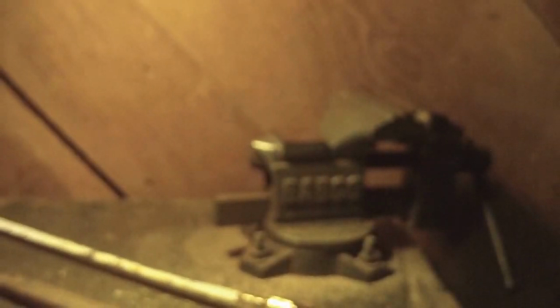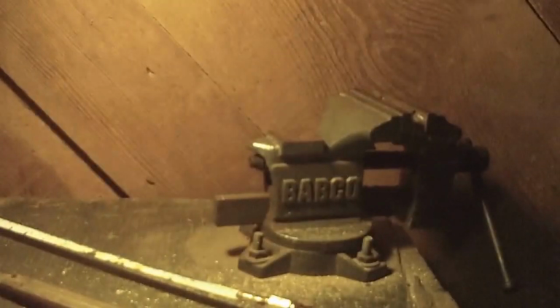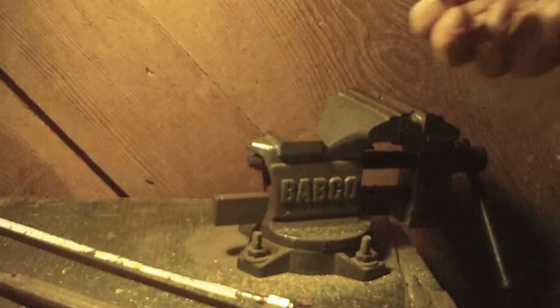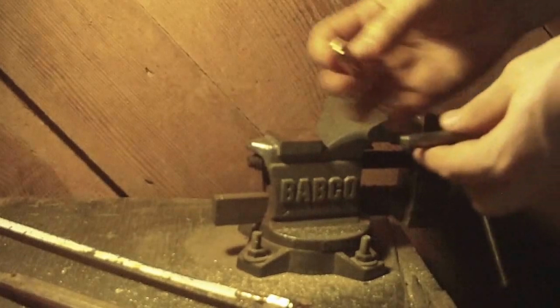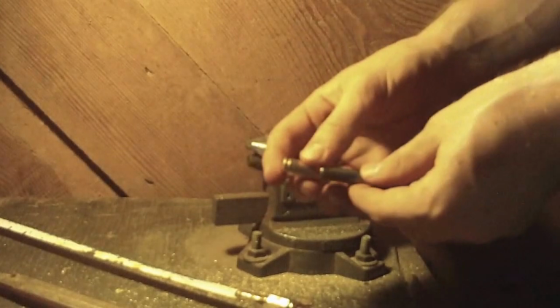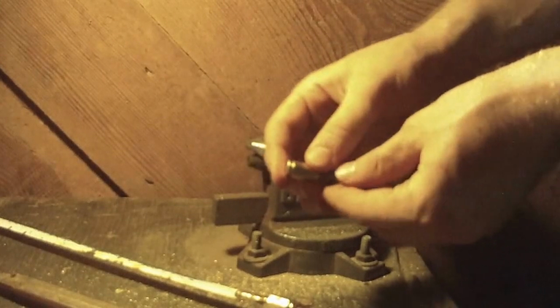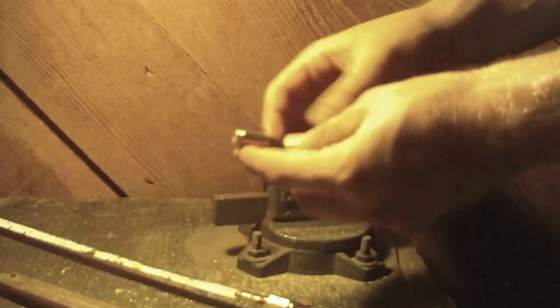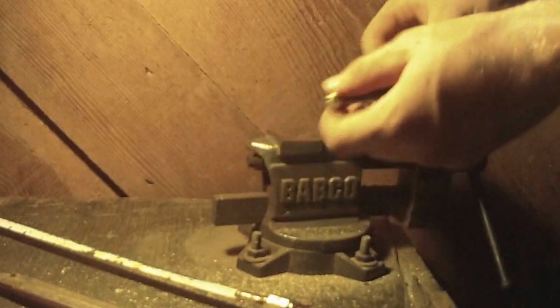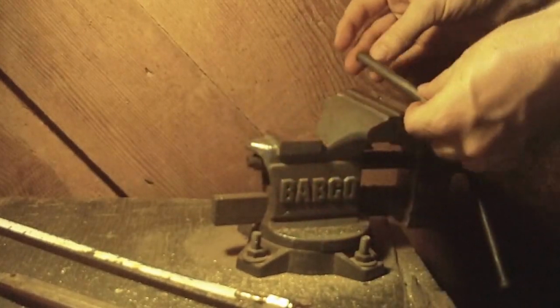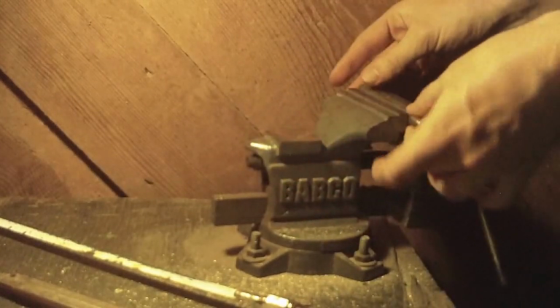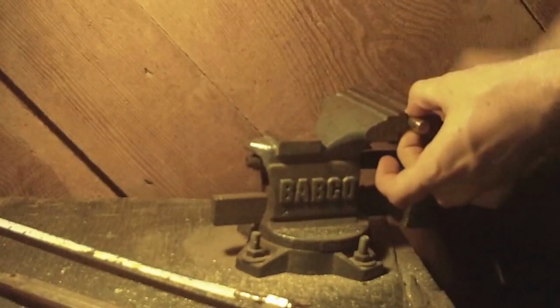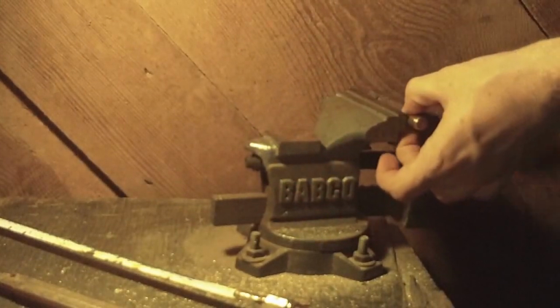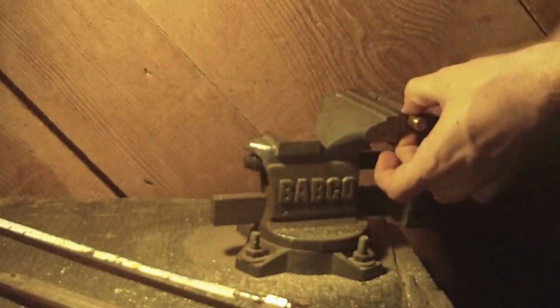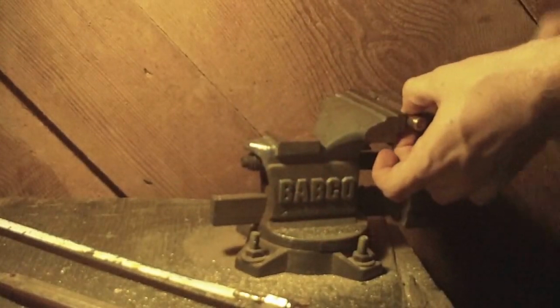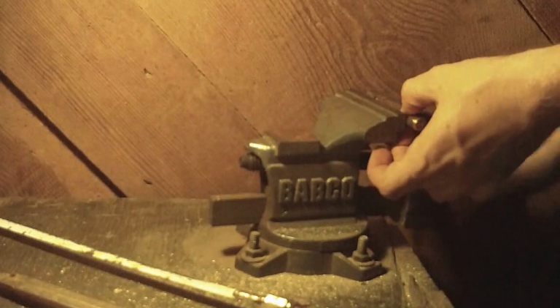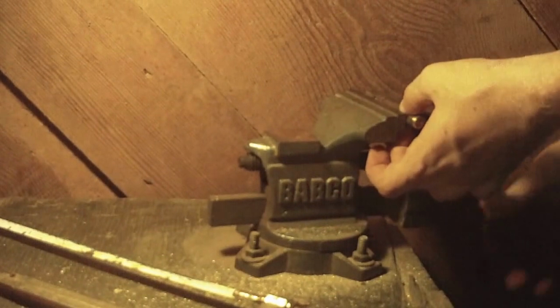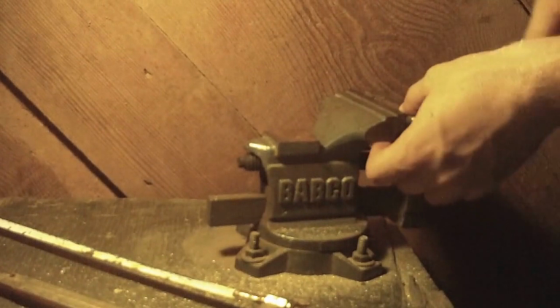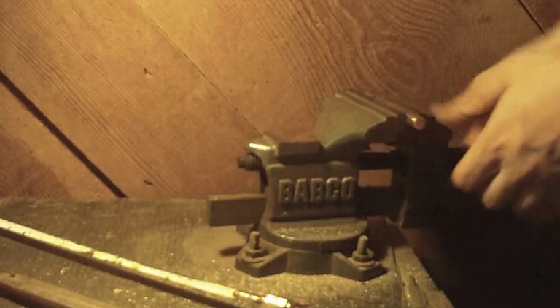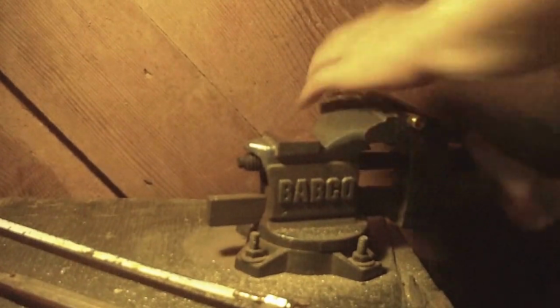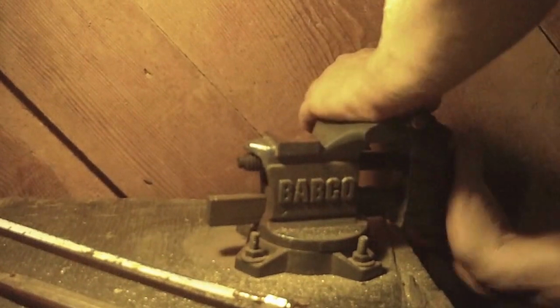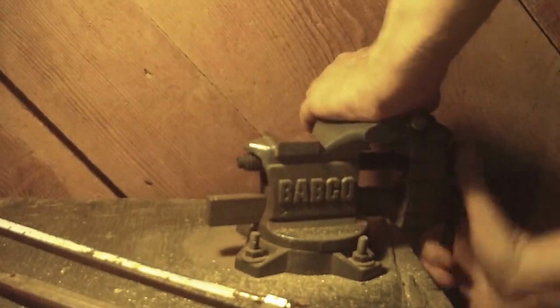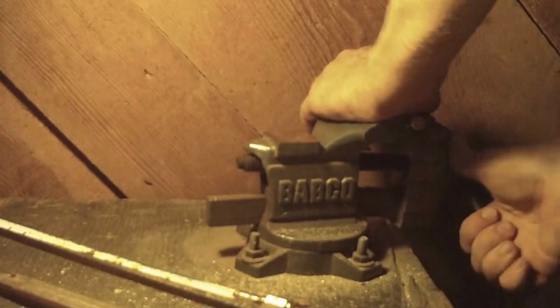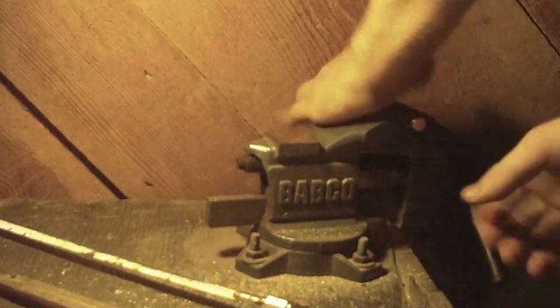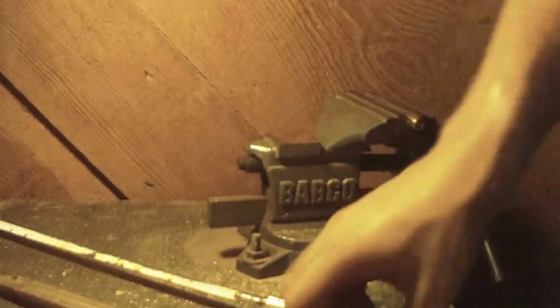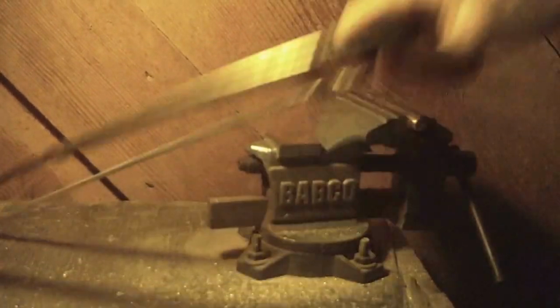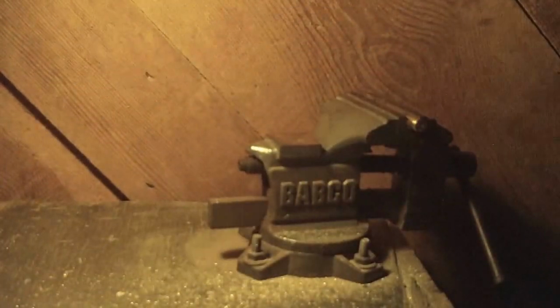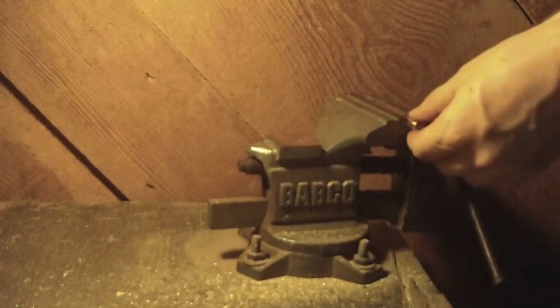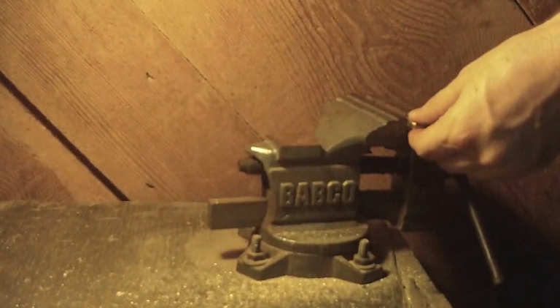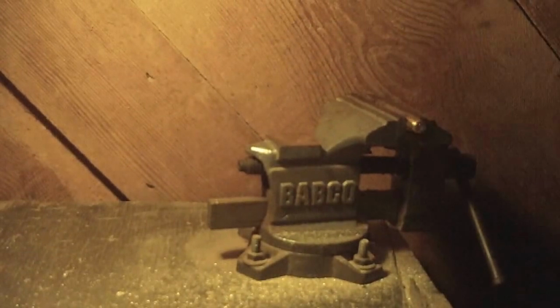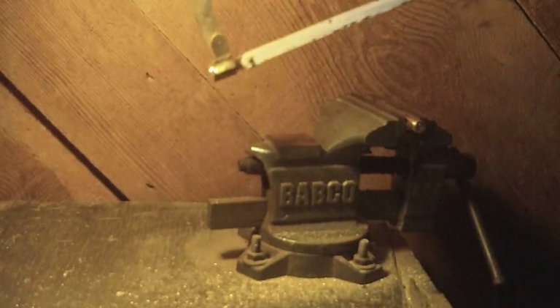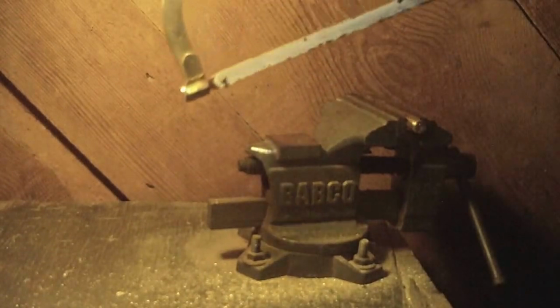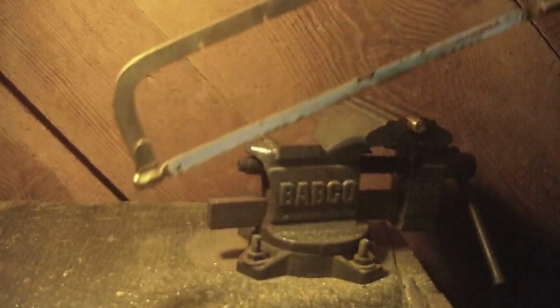Then just load the casing onto the bar, put the bar in the vise, and cinch it down. Keep in mind that these will get hot. You're going to want to use eye protection as well.